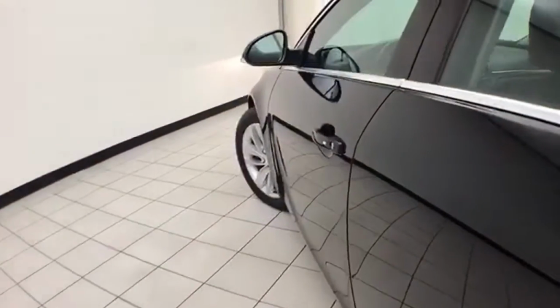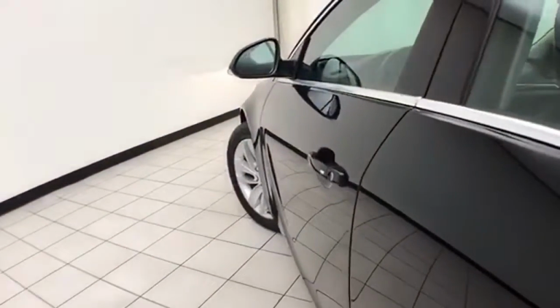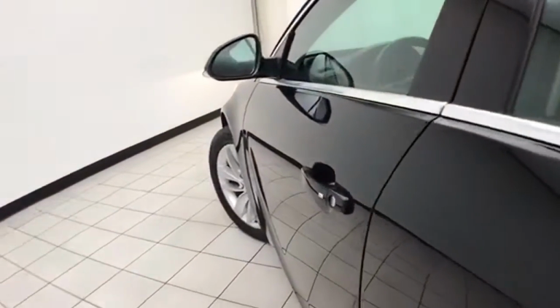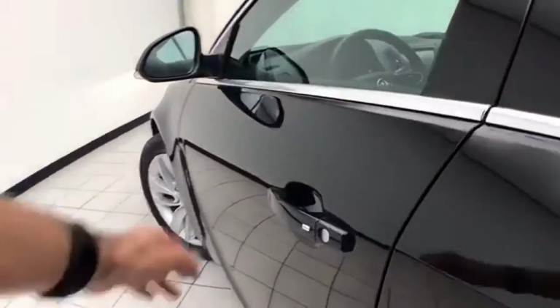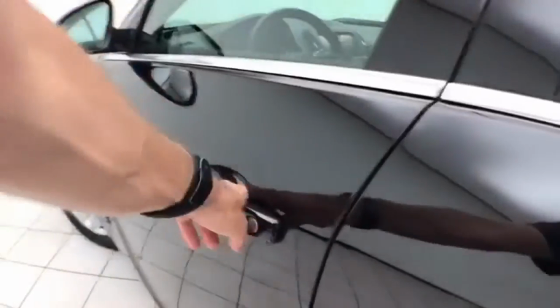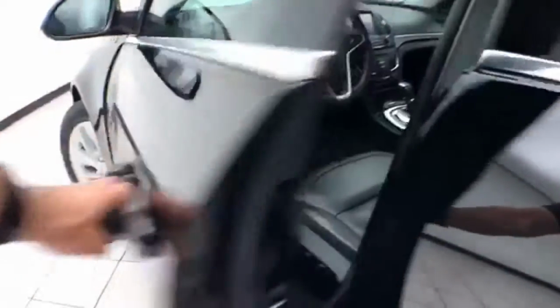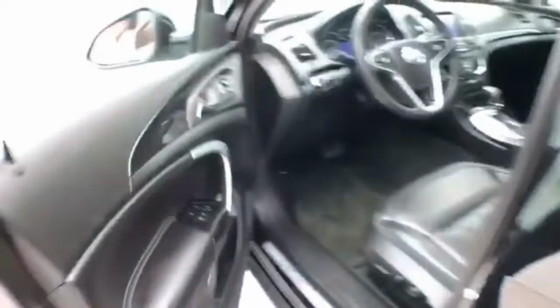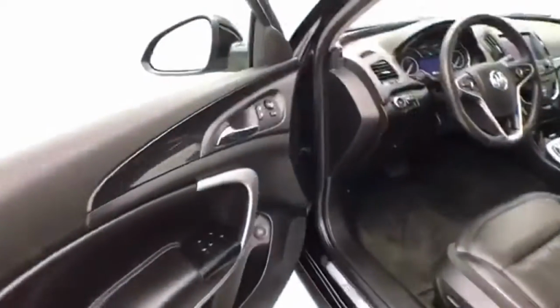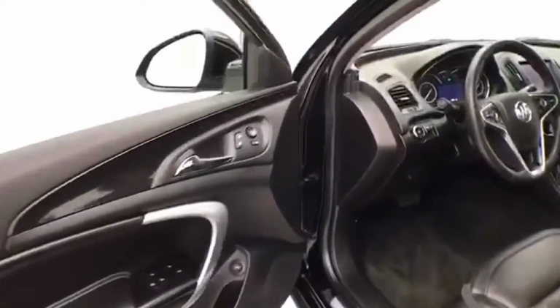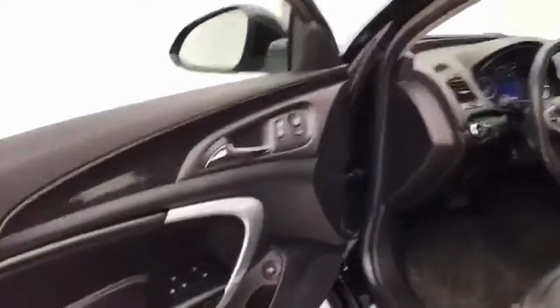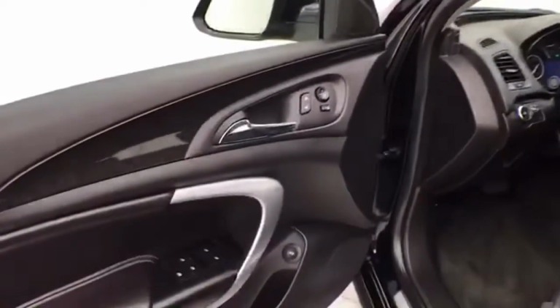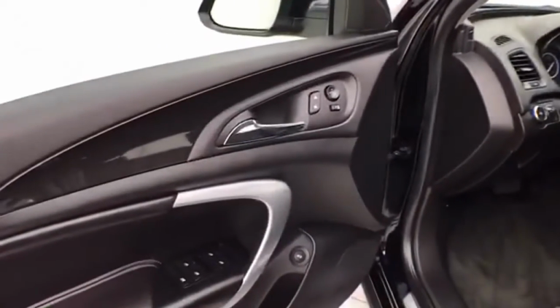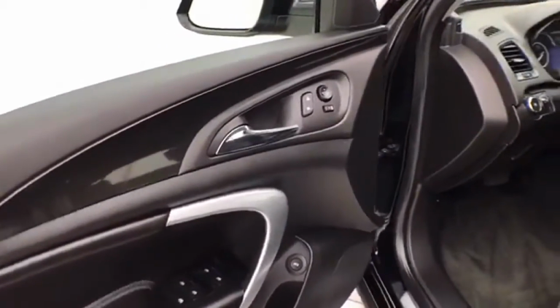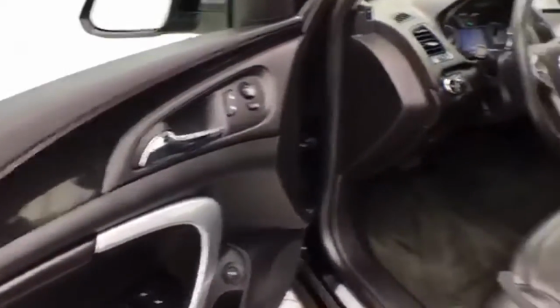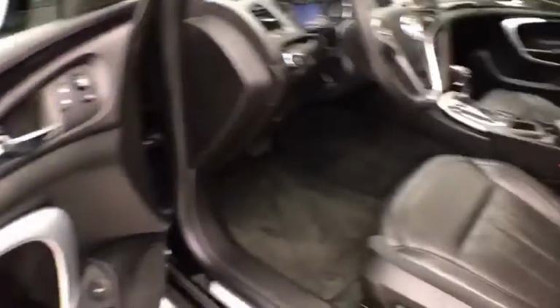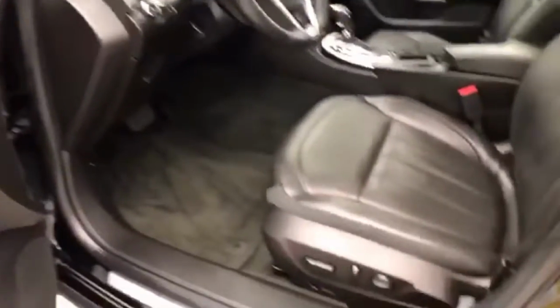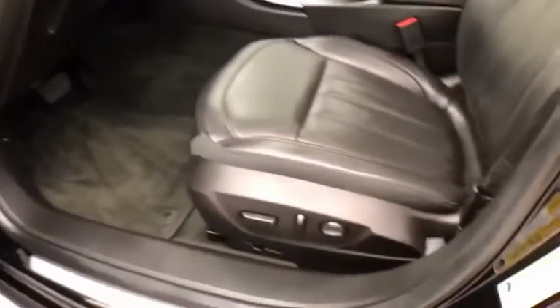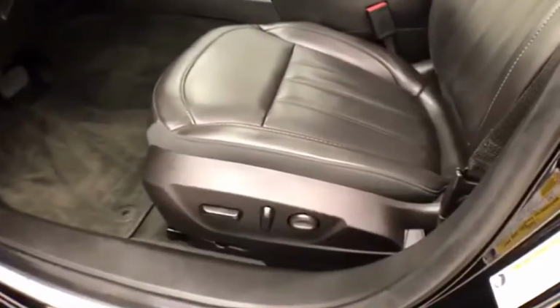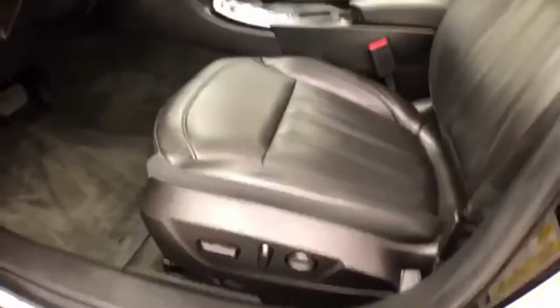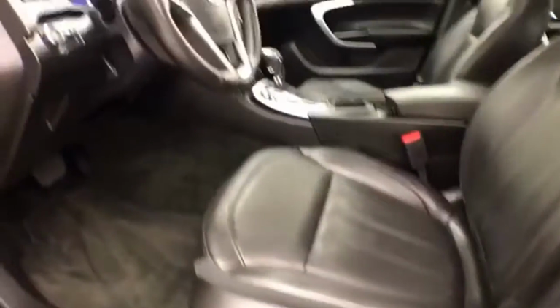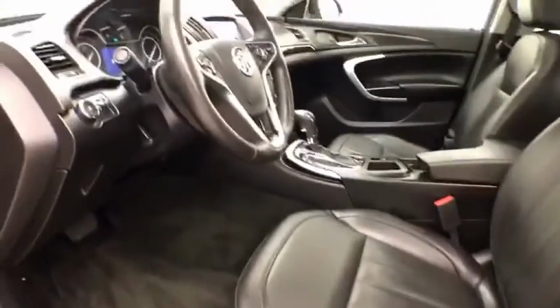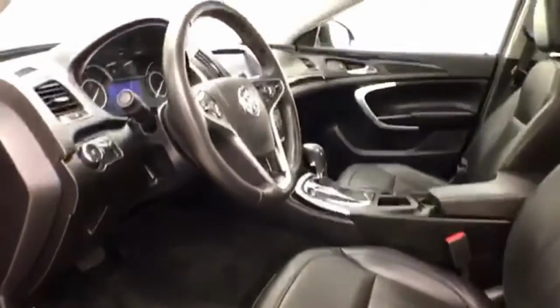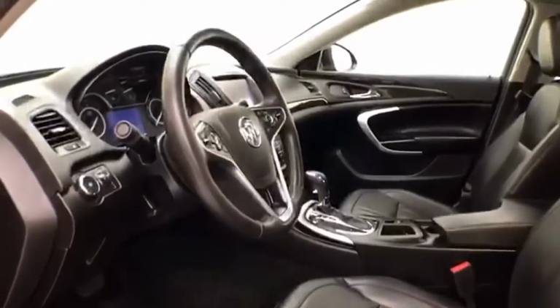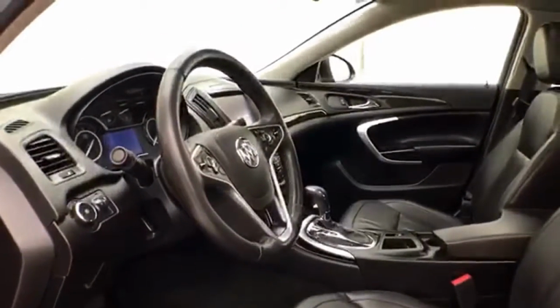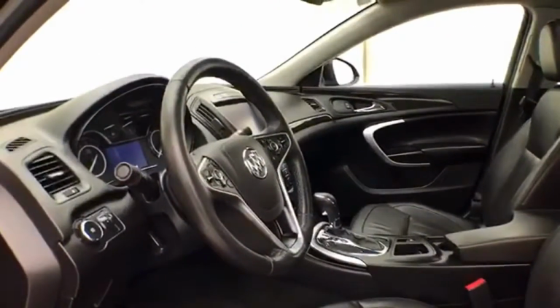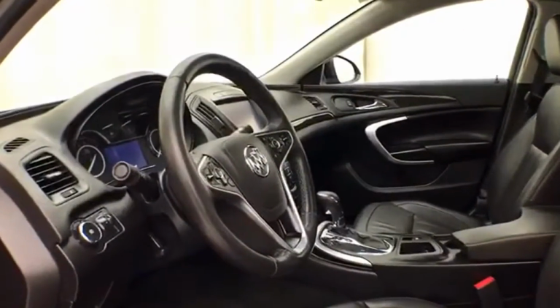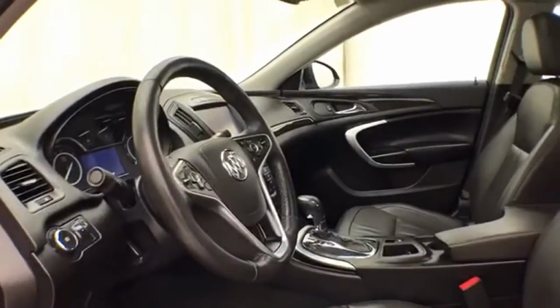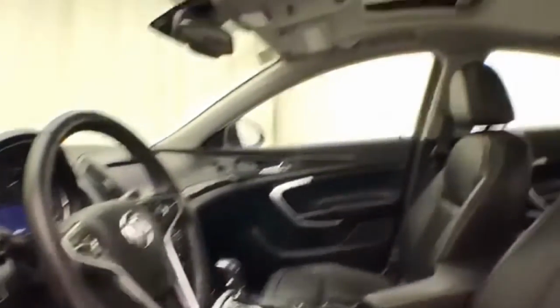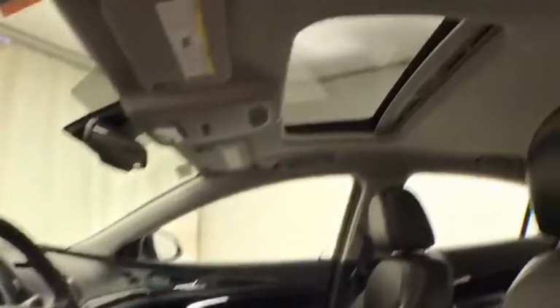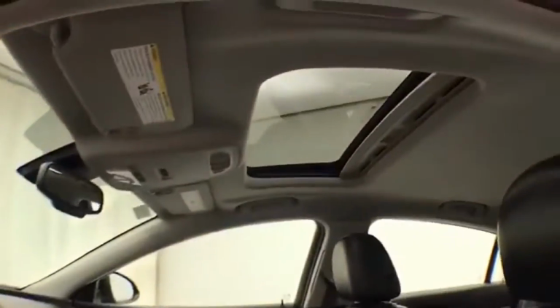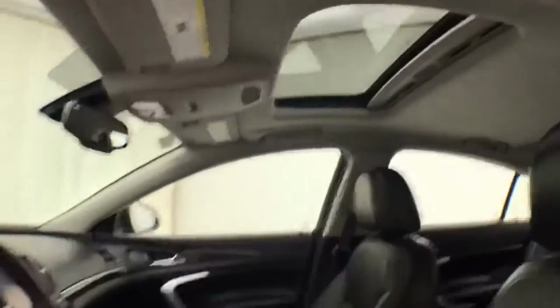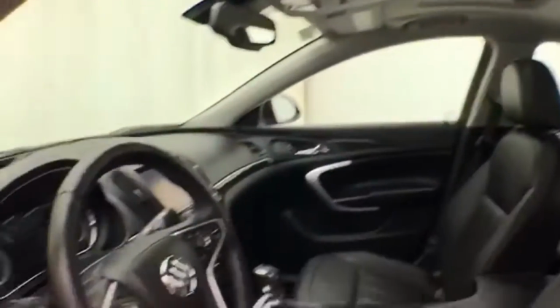This Premium 1 has keyless entry with remote start, power windows, locks, mirrors, and power seats. The tilt and telescopic steering wheel puts you in that perfect driving position. Power moonroof.